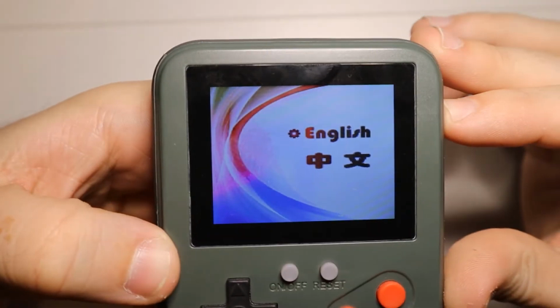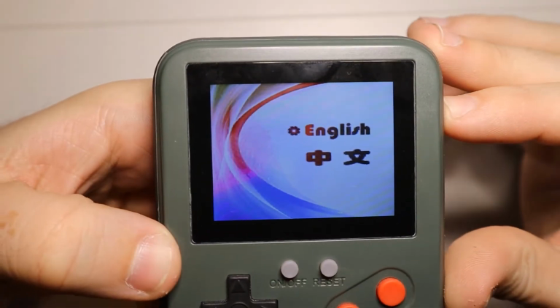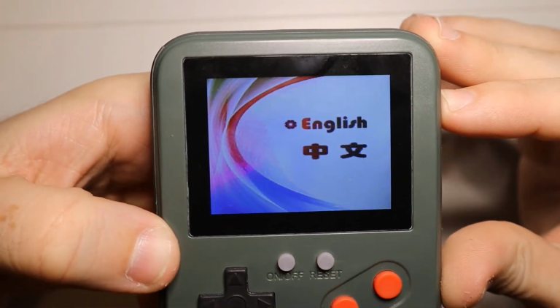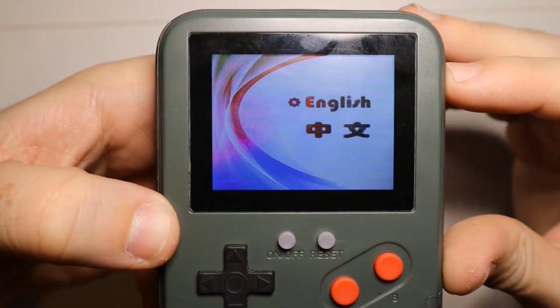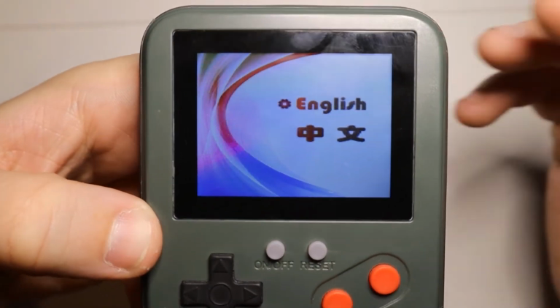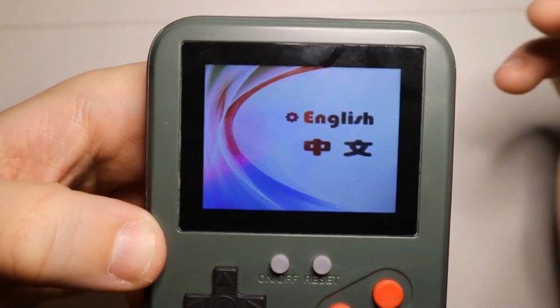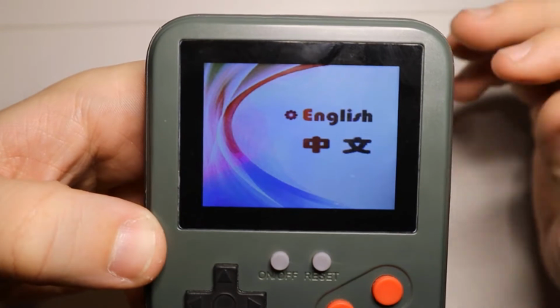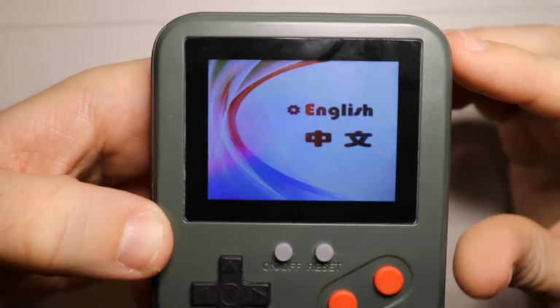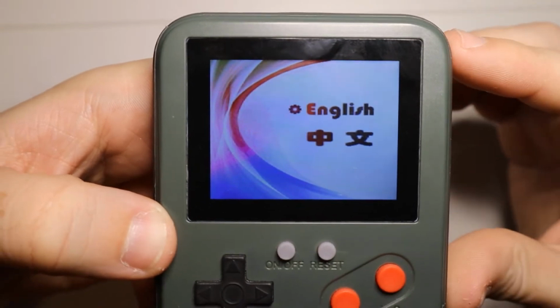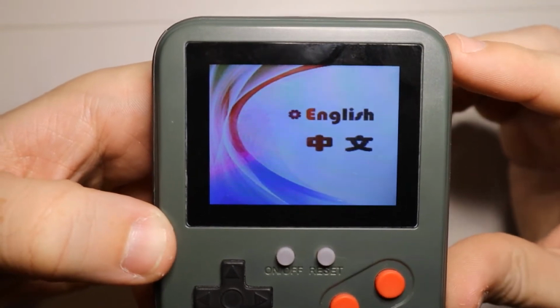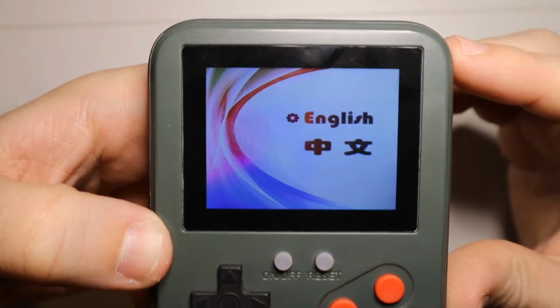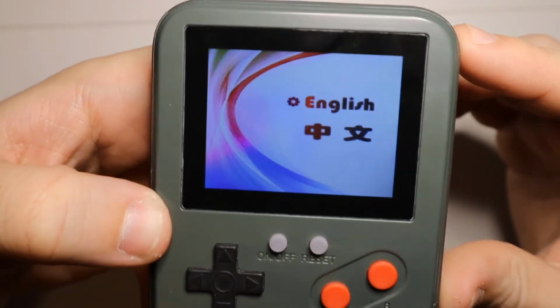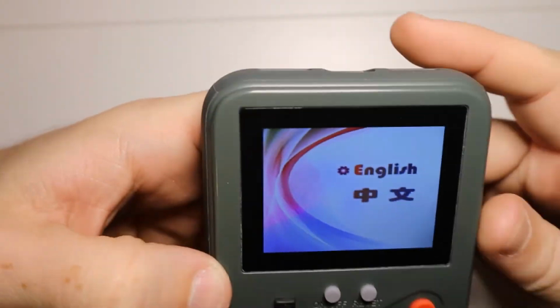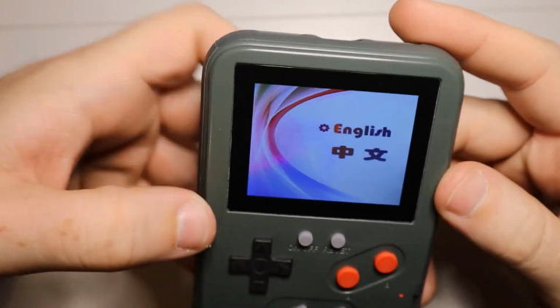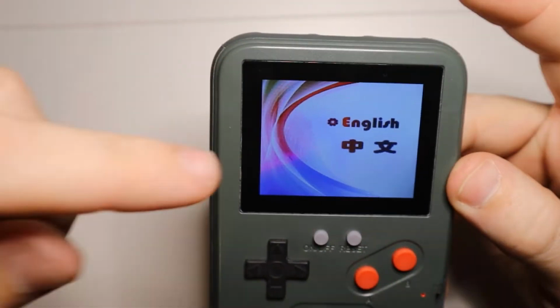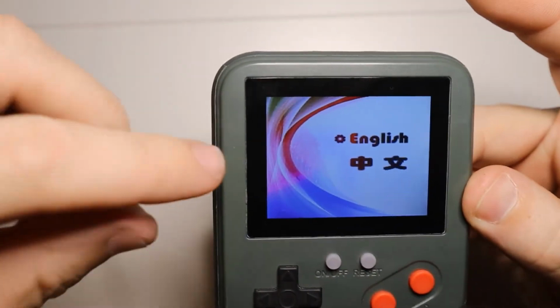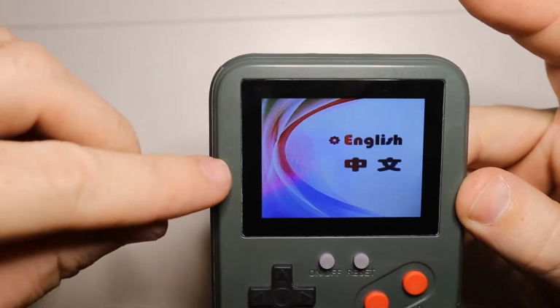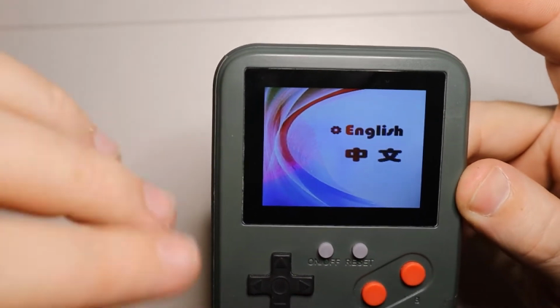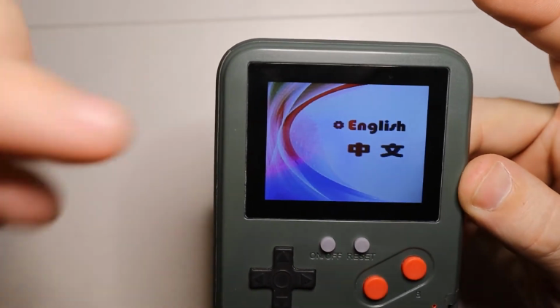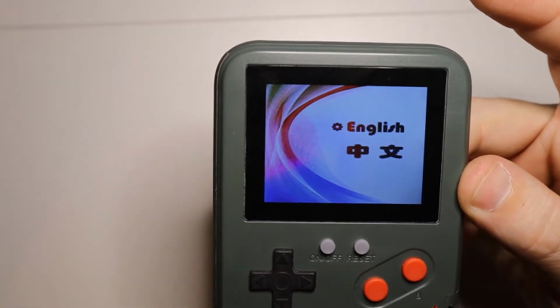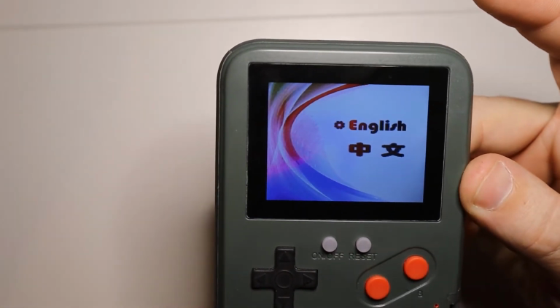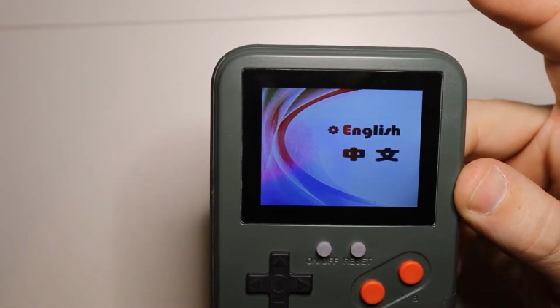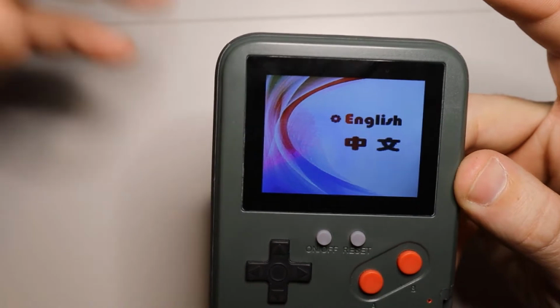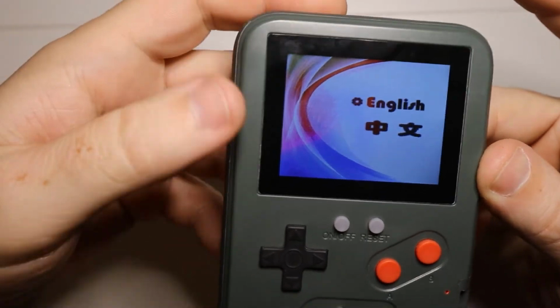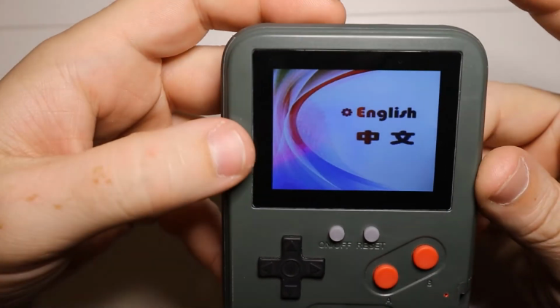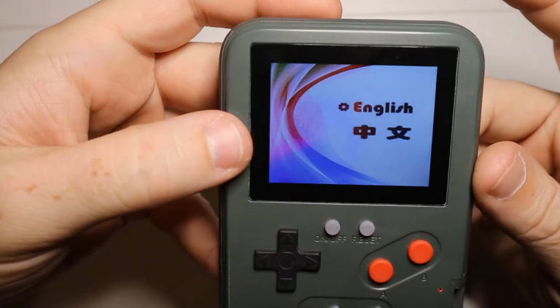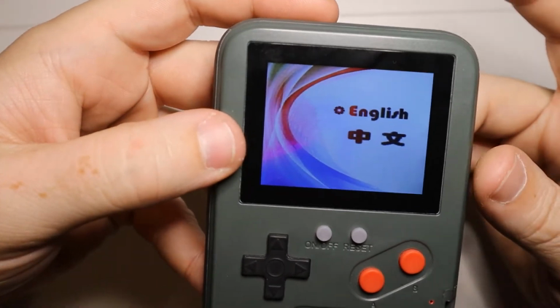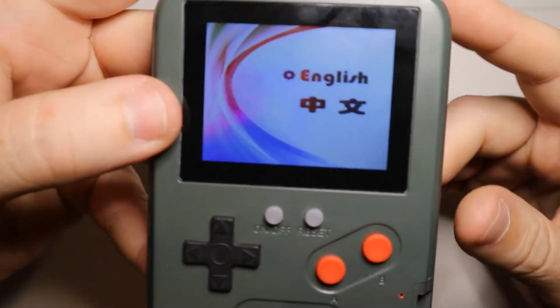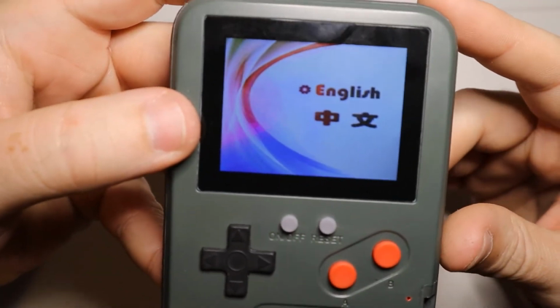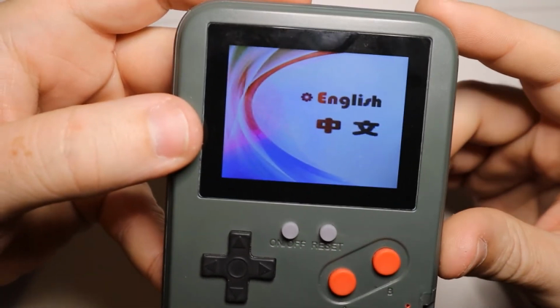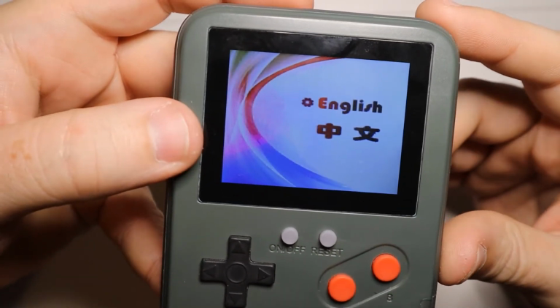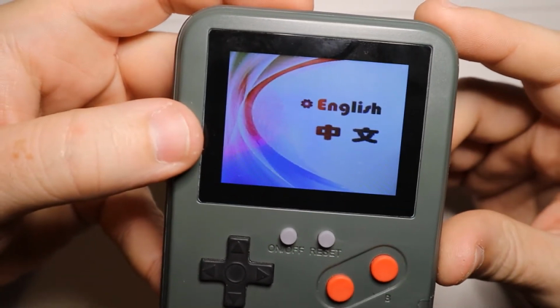It is going to be in English, and it has 36 games that you can actually play on this once it gets loaded. So let's kind of wait for it to get loaded up here.